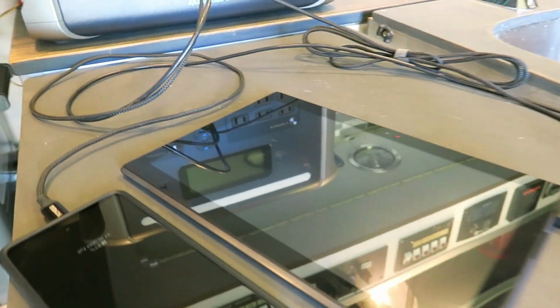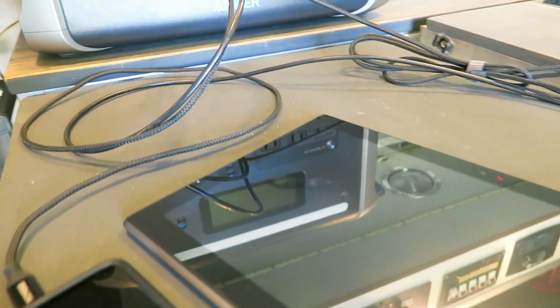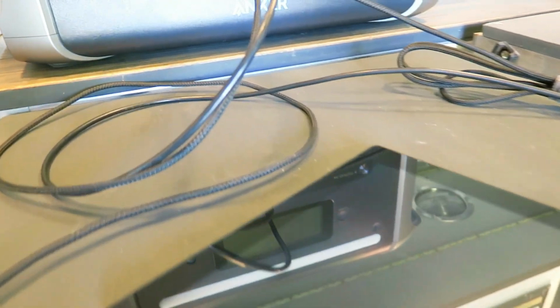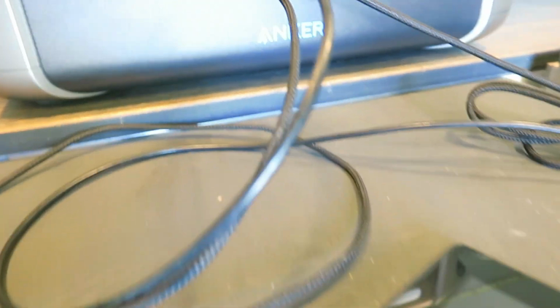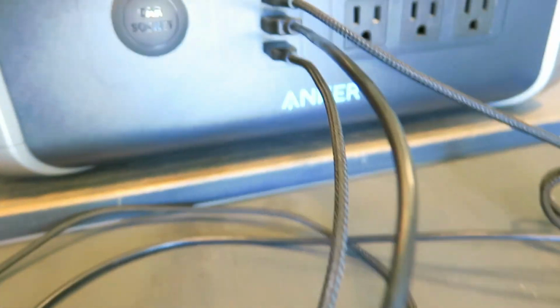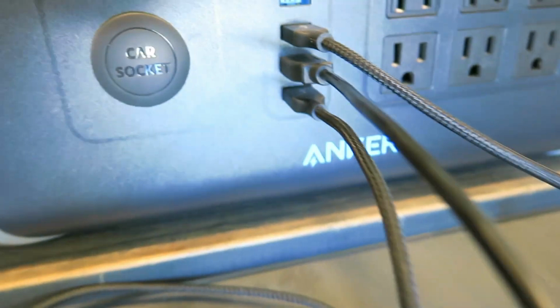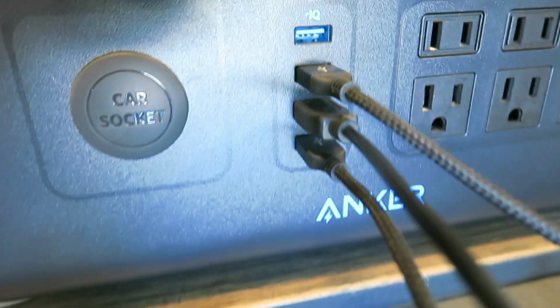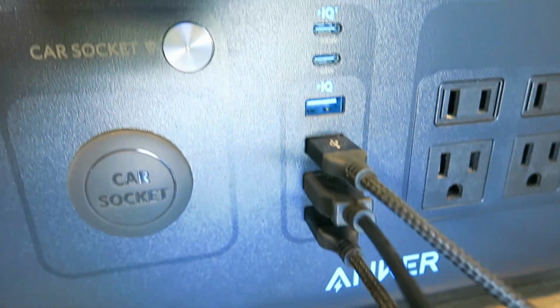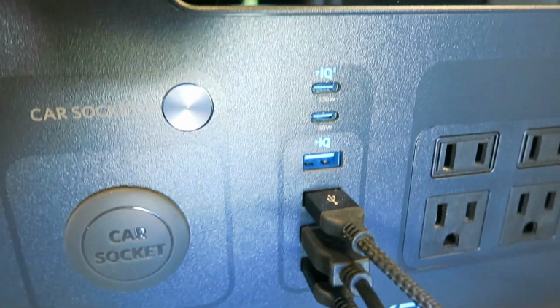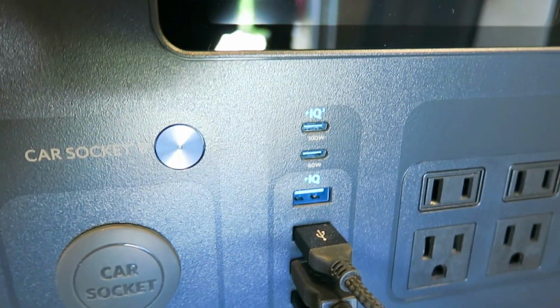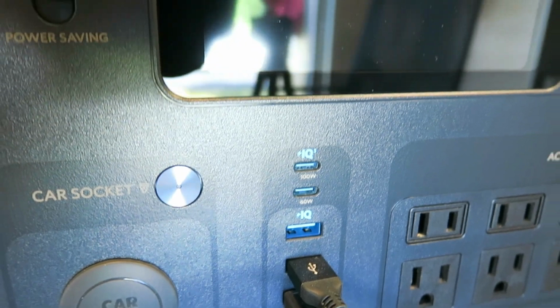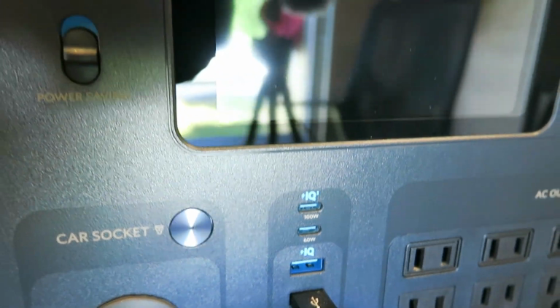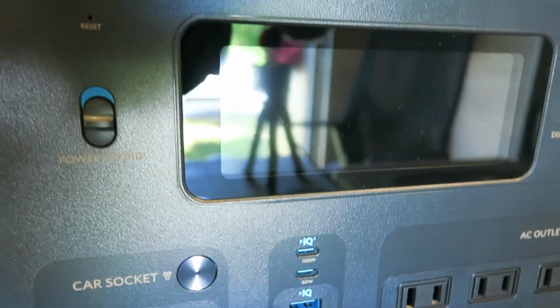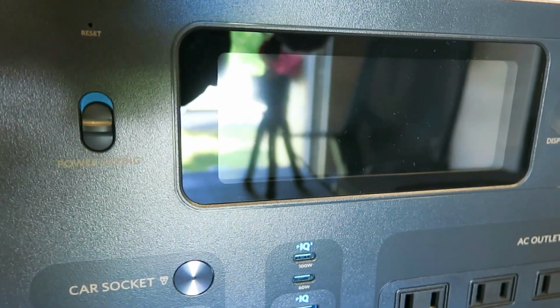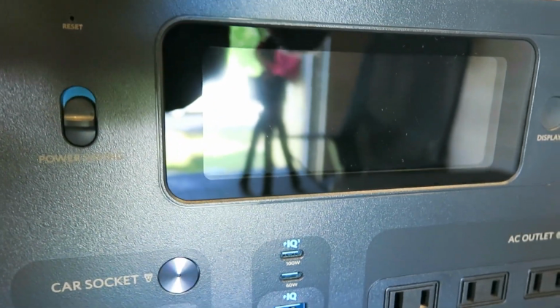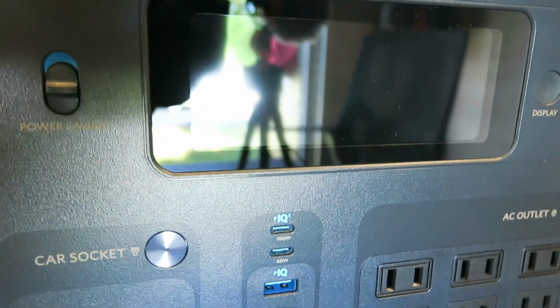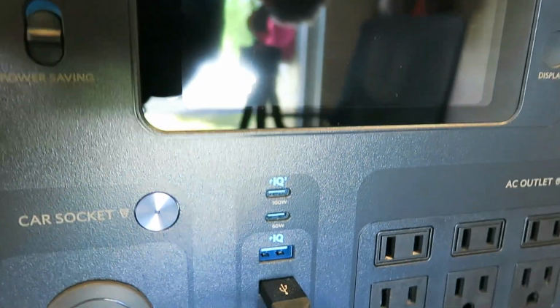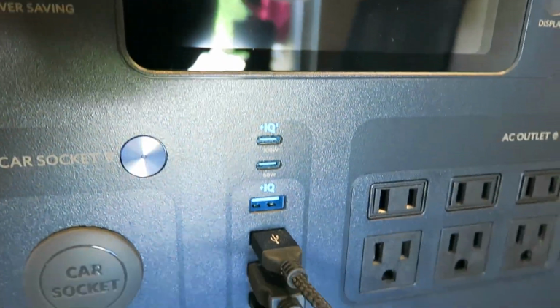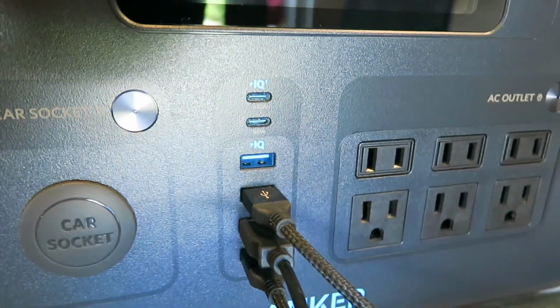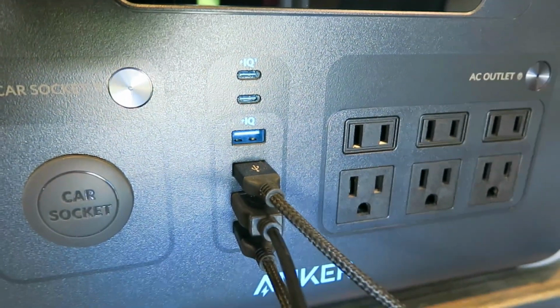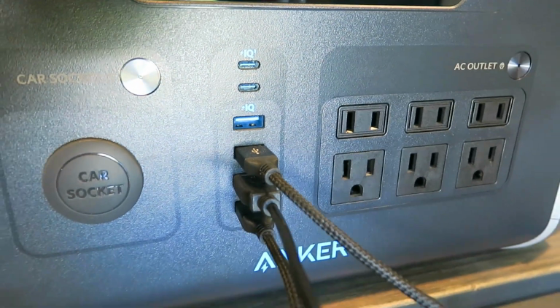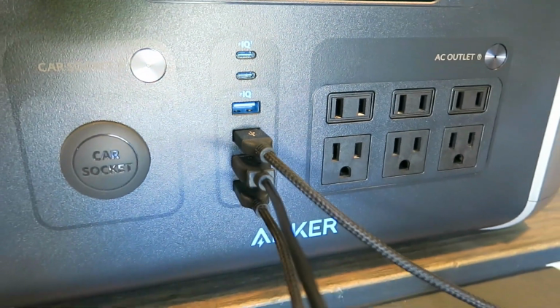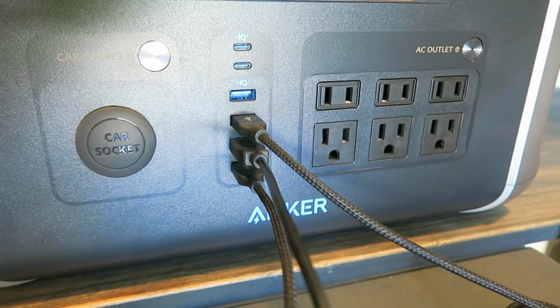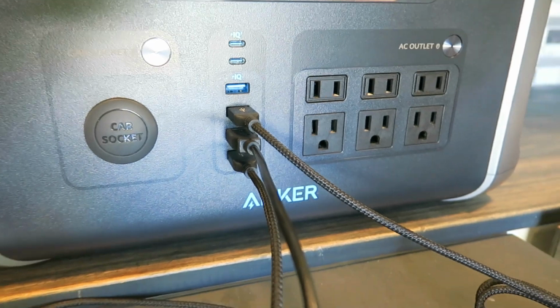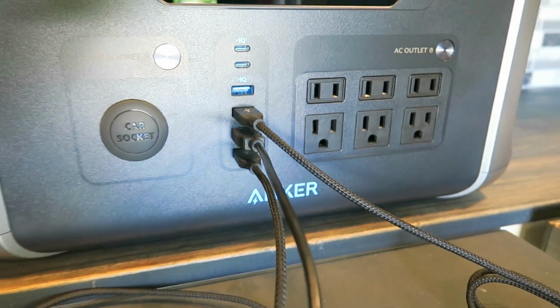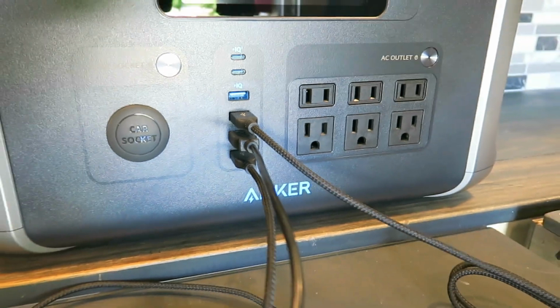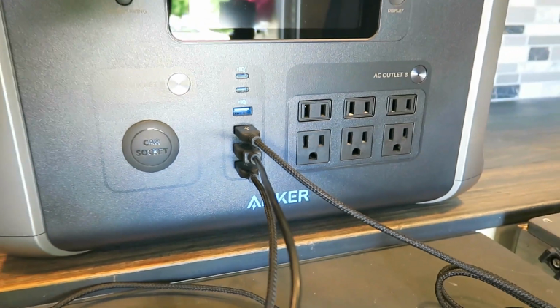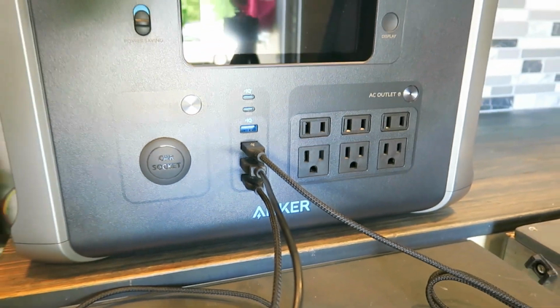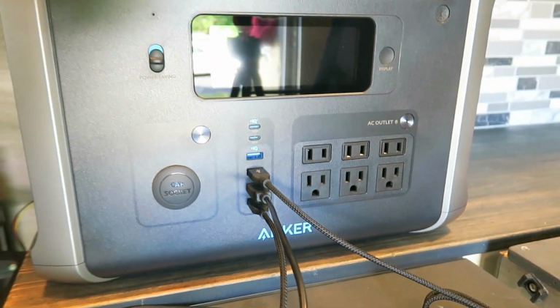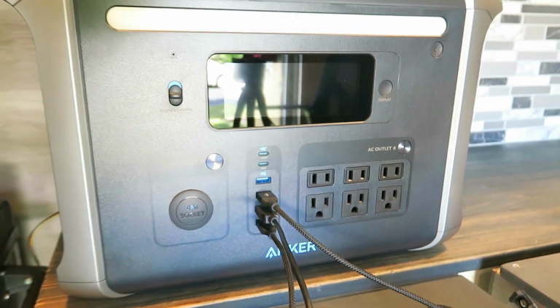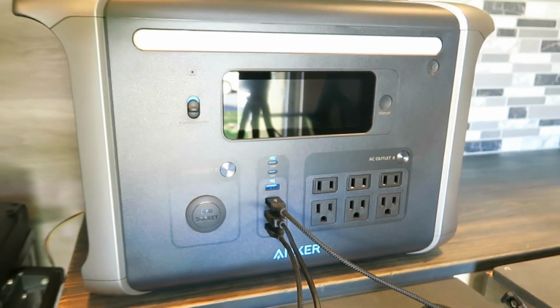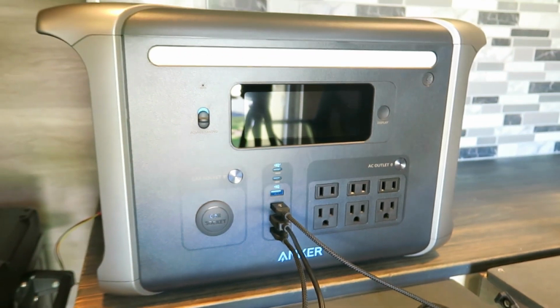It gives you the comfort of knowing that you aren't required to watch your charging progress in order to switch off the 757, and it allows you to fall right asleep with your devices plugged in and charging.